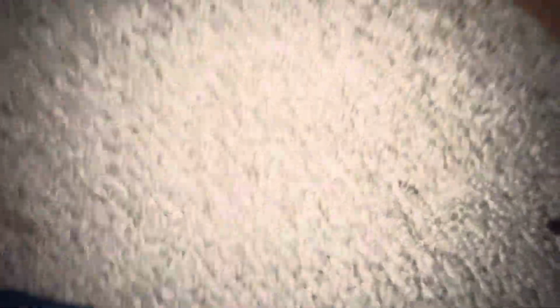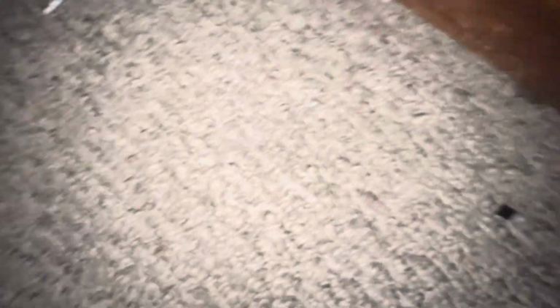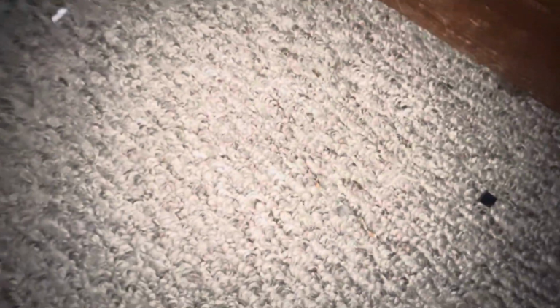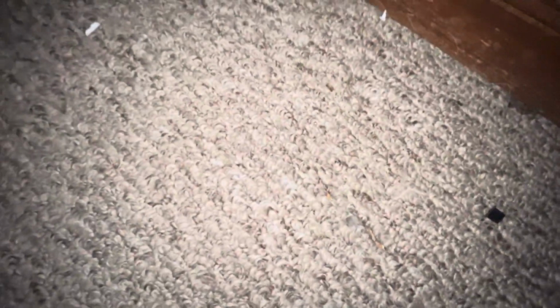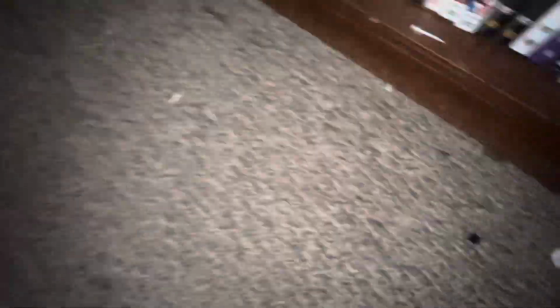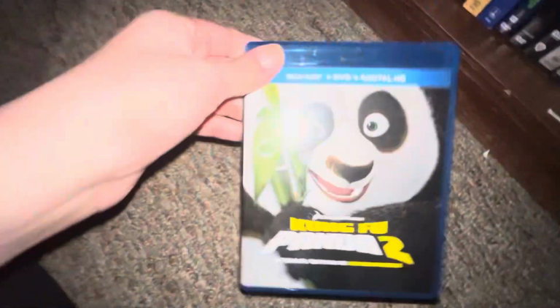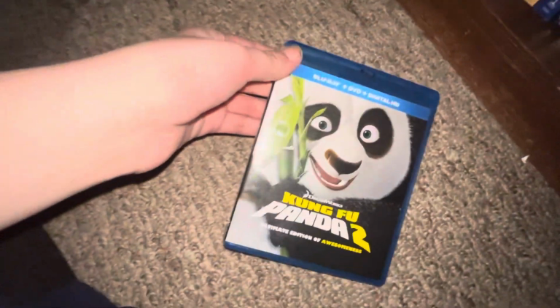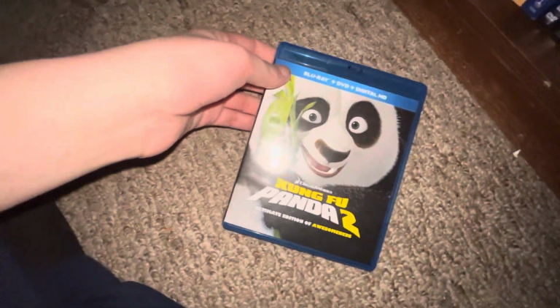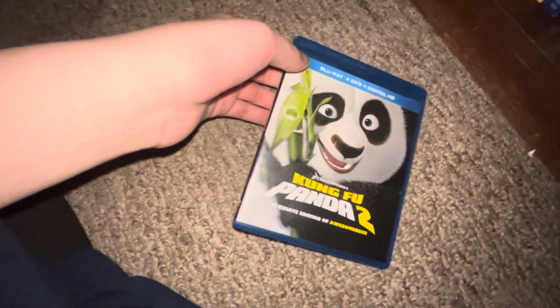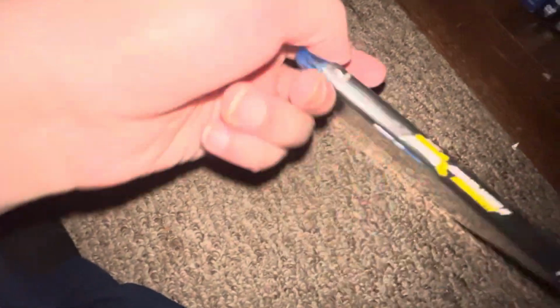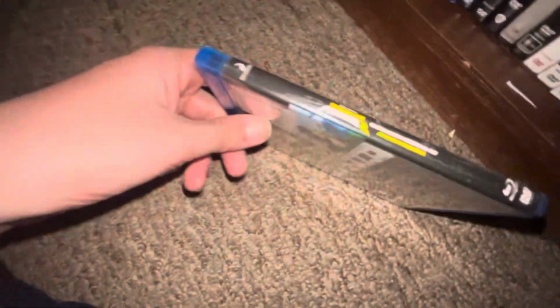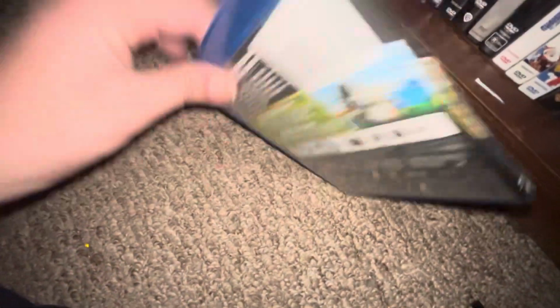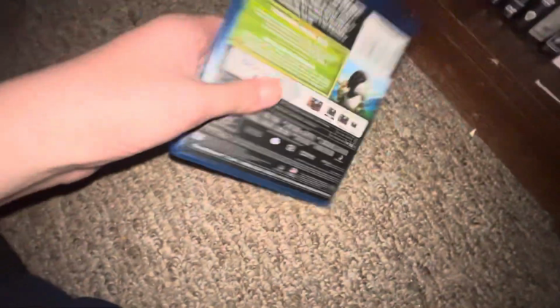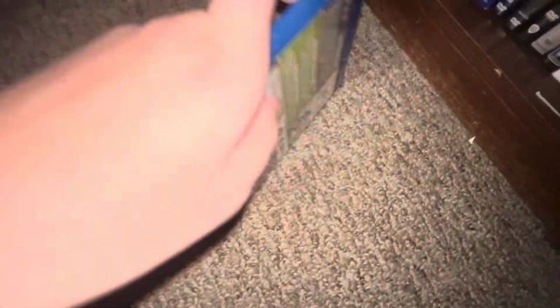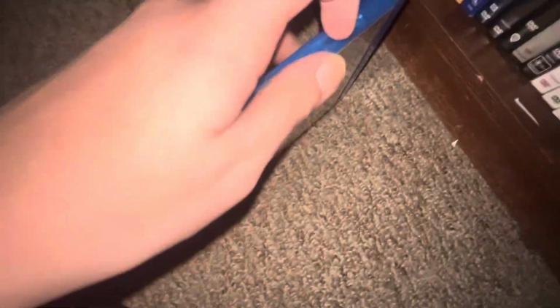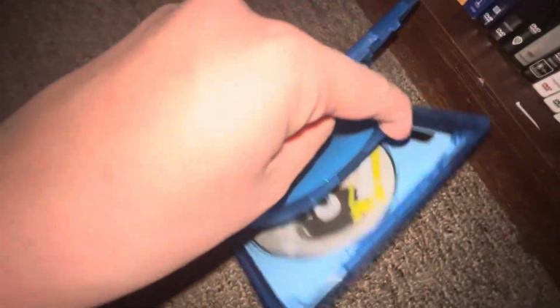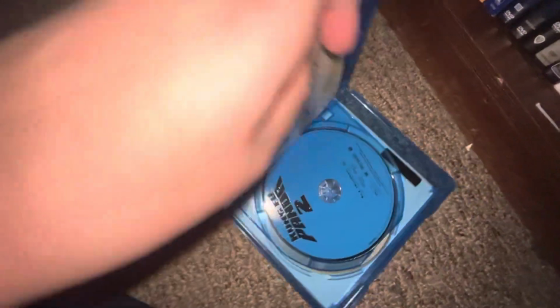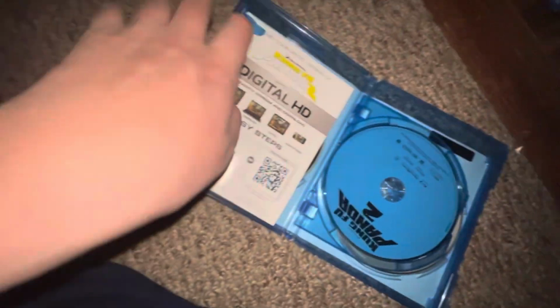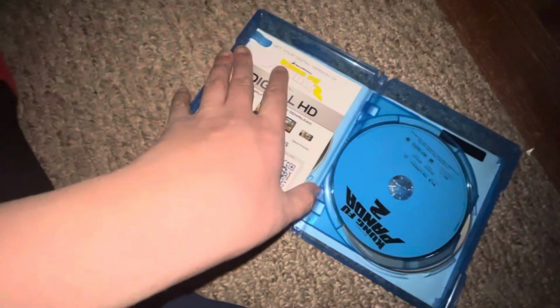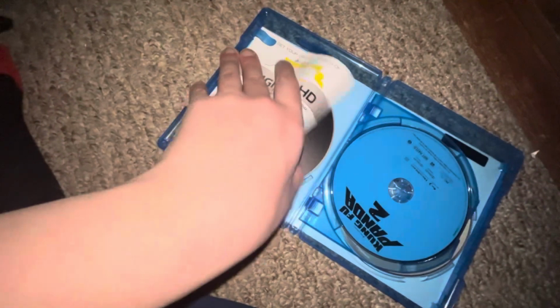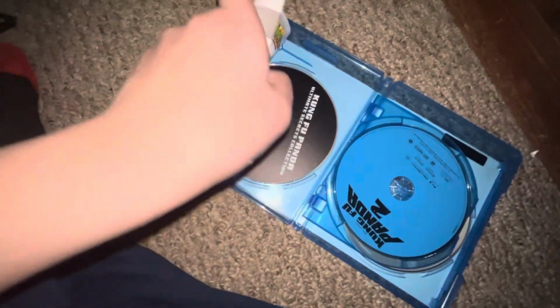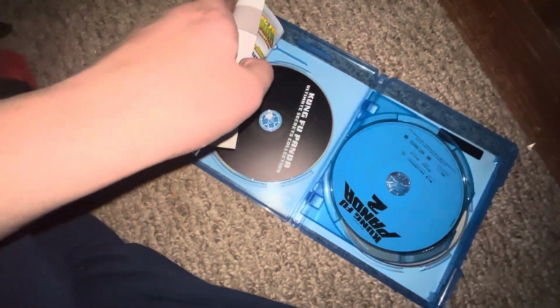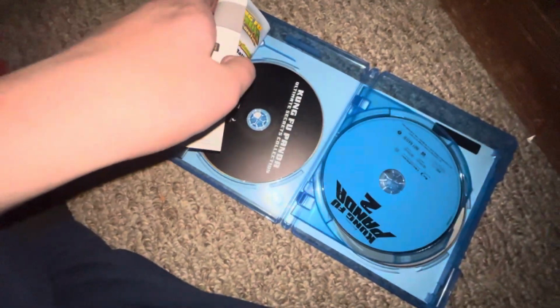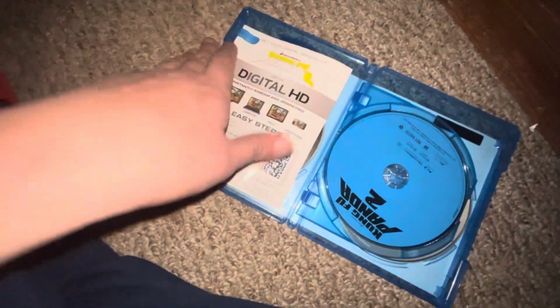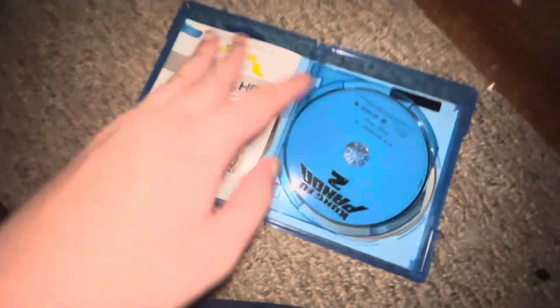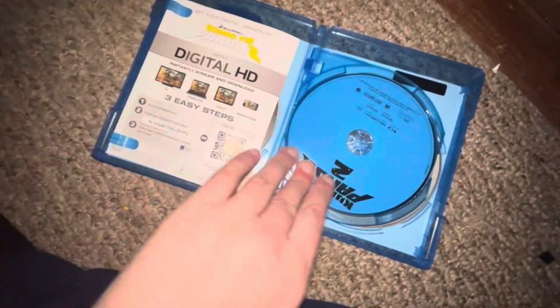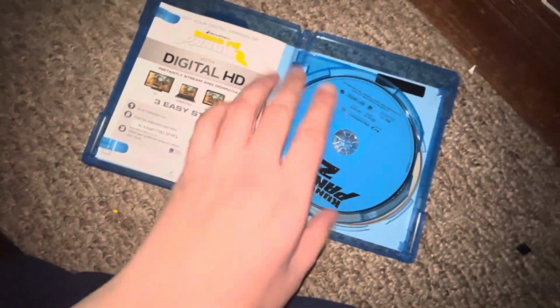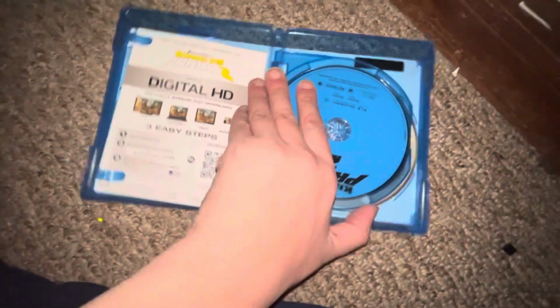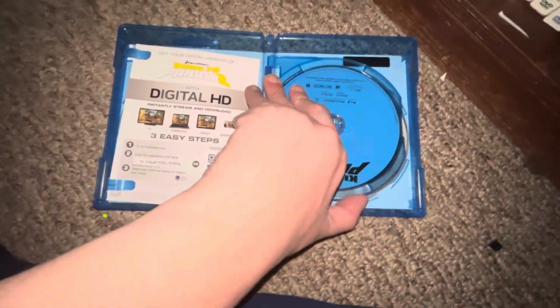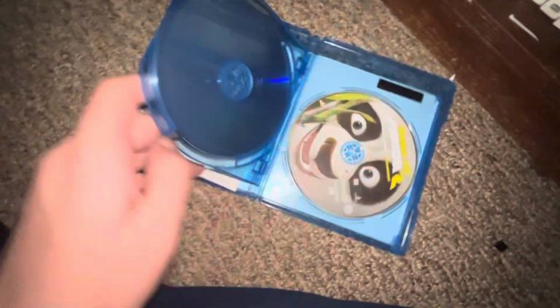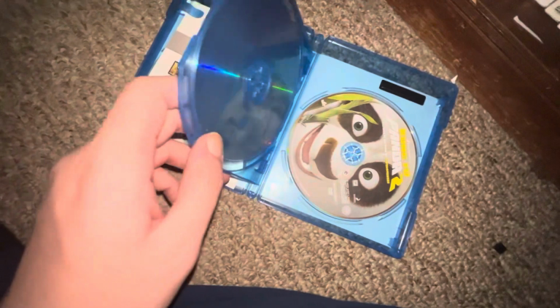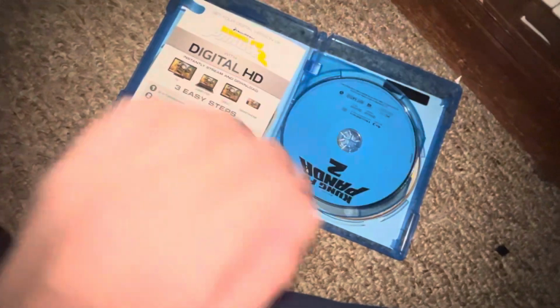Up next I got Kung Fu Panda 2 — front, spine, back. Here is your bonus disc, here's your Blu-ray, and there's your DVD. That's that one.